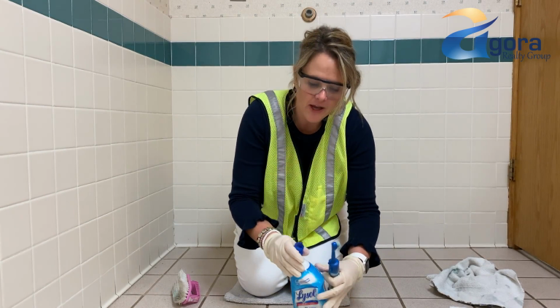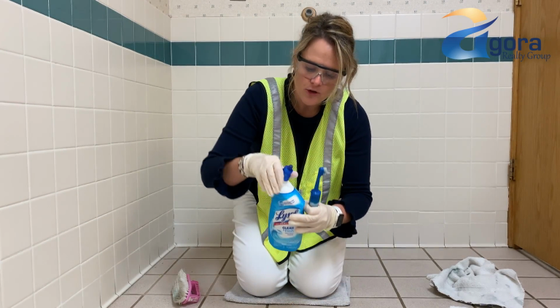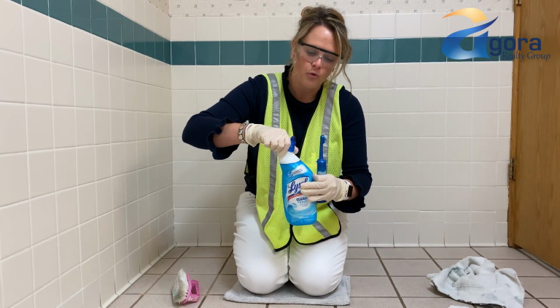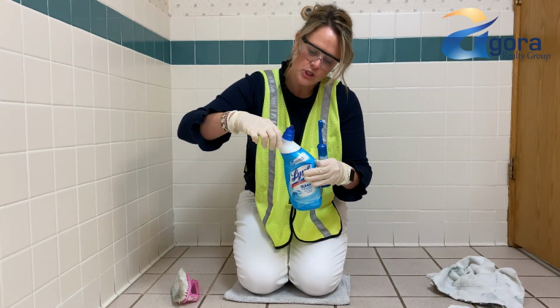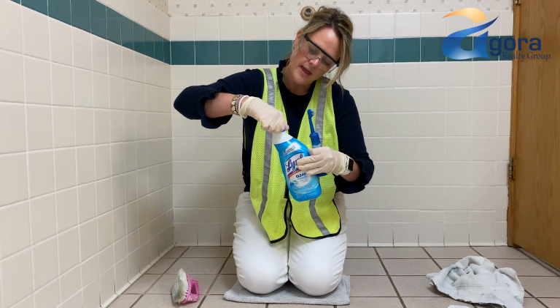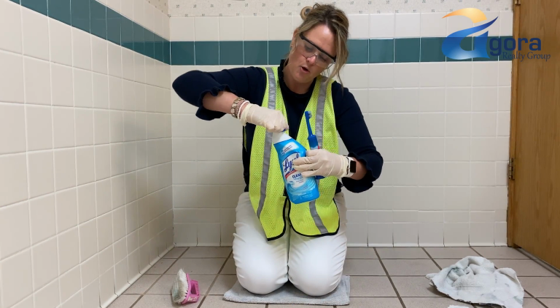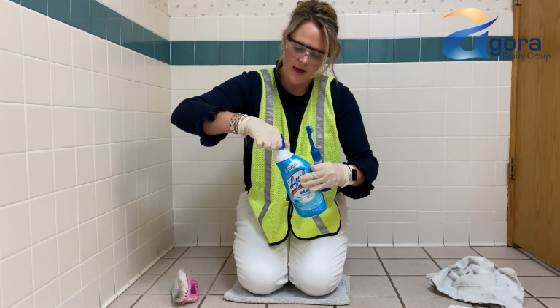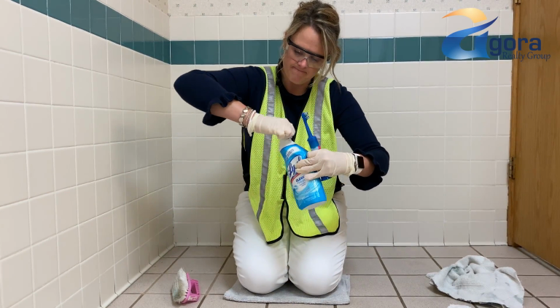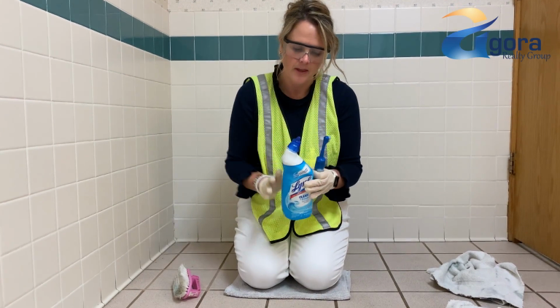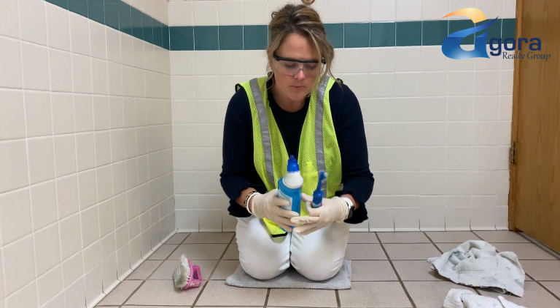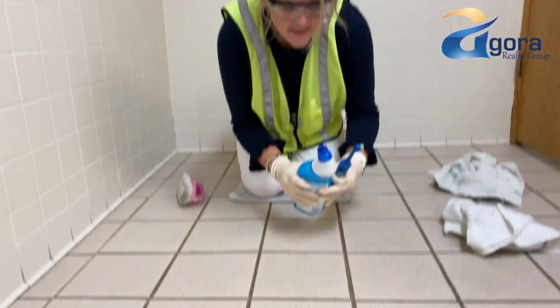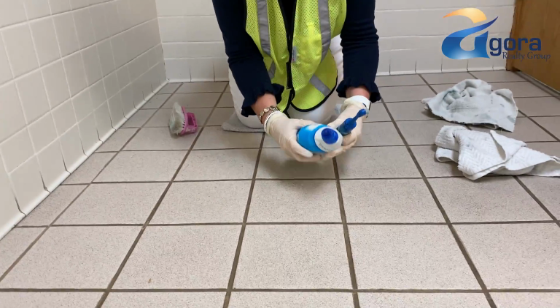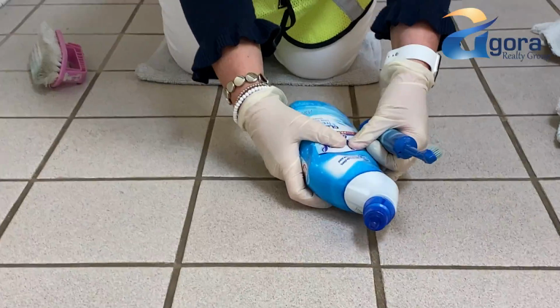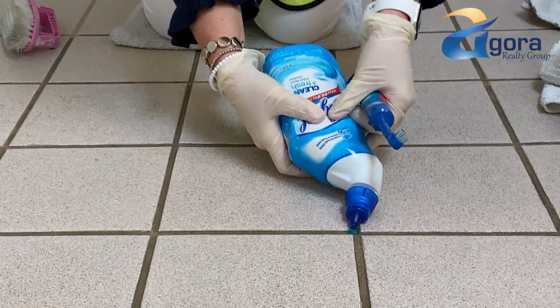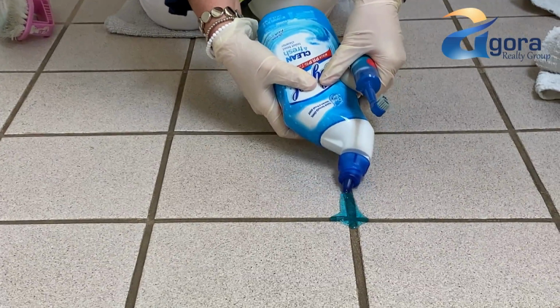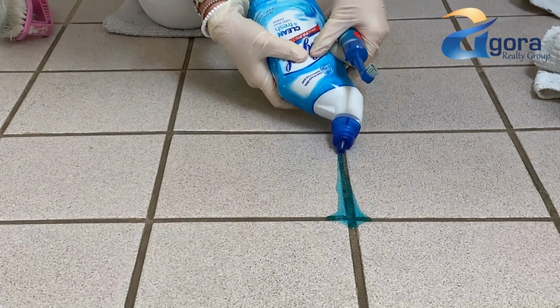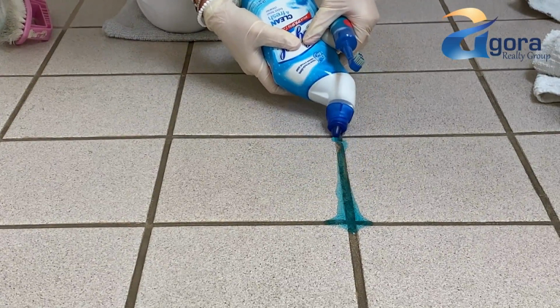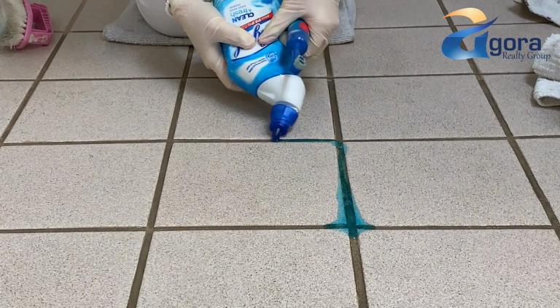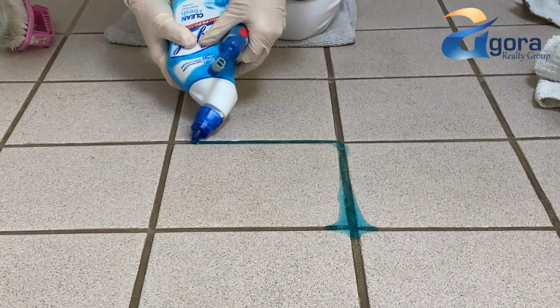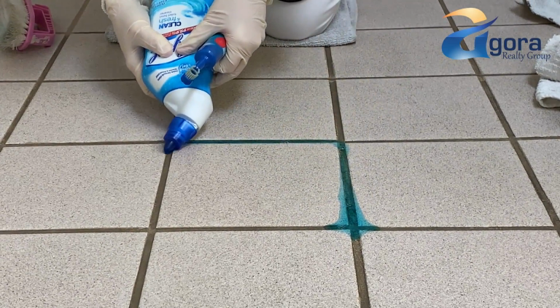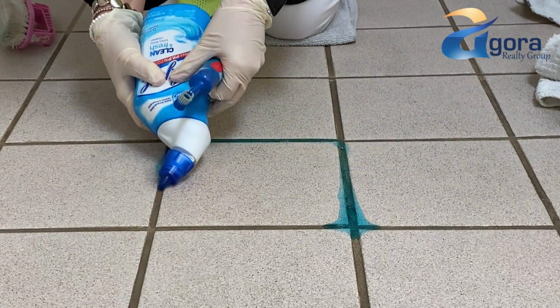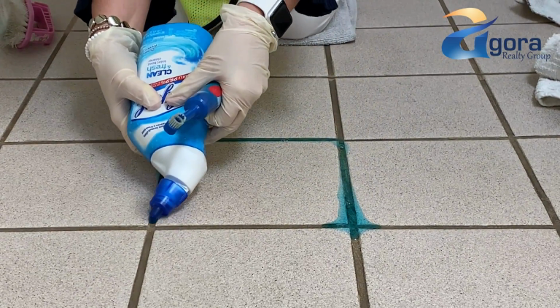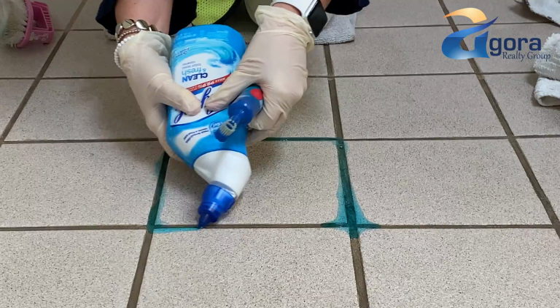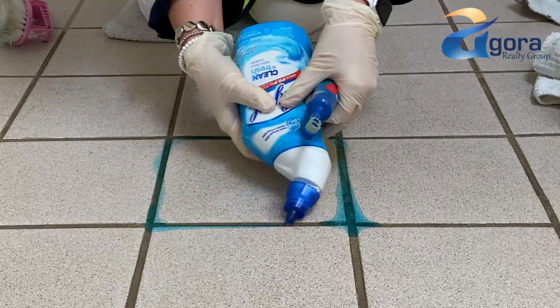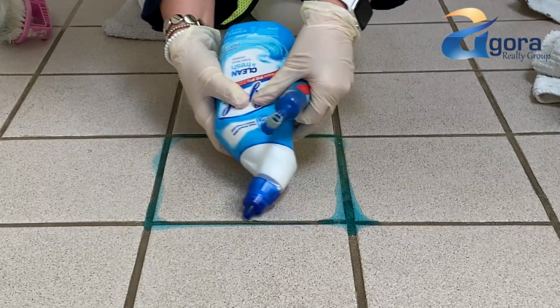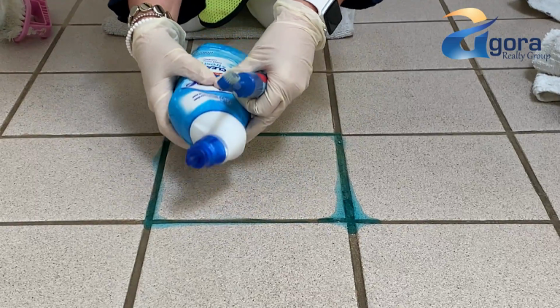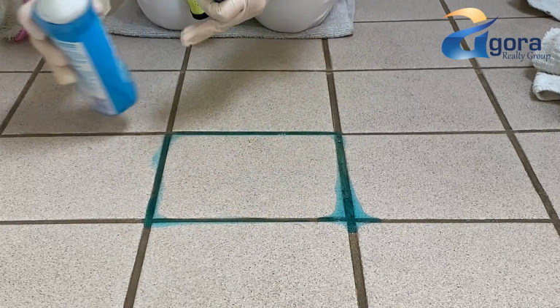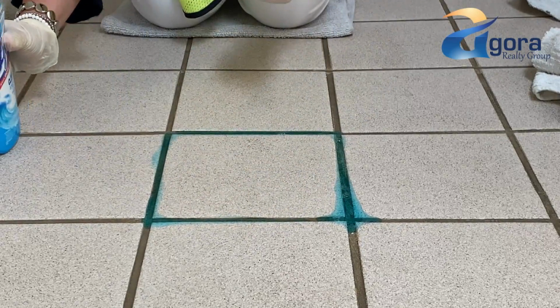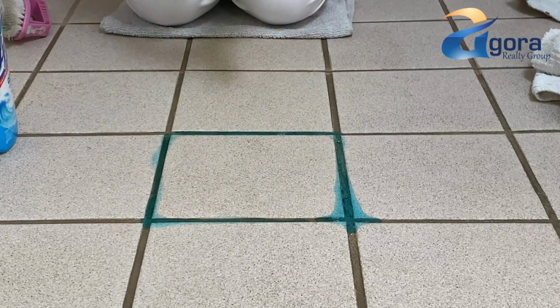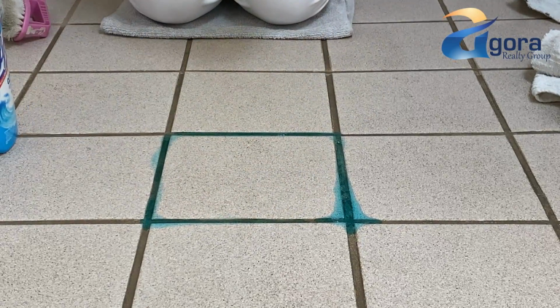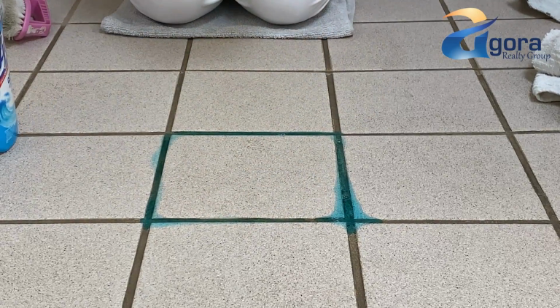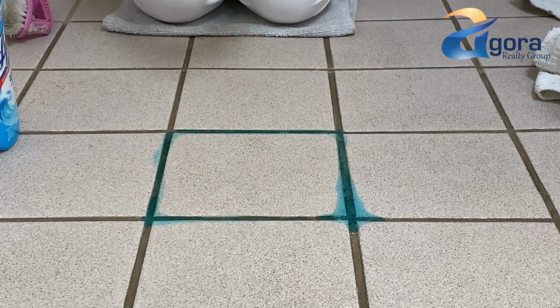Here we go. So what we do is we open it up and we just — I don't know if you can zoom in on this — but we just outline each square. A little bit goes a long way. I got a little aggressive there with that squeeze, that first squeeze.